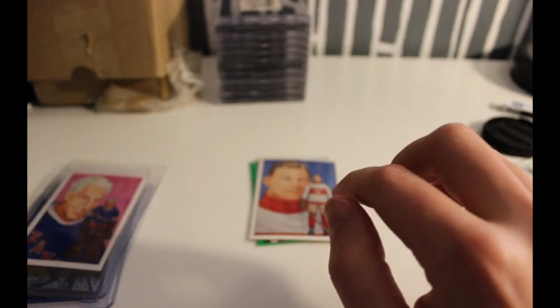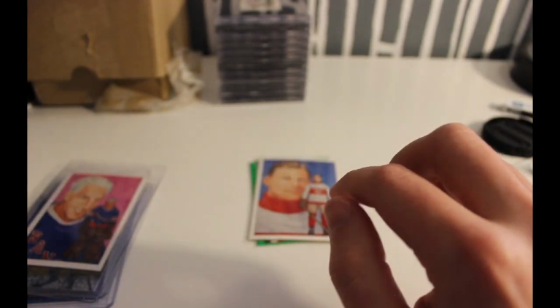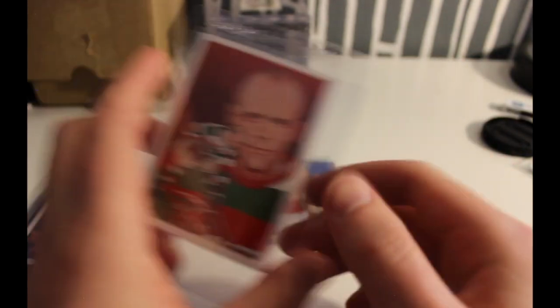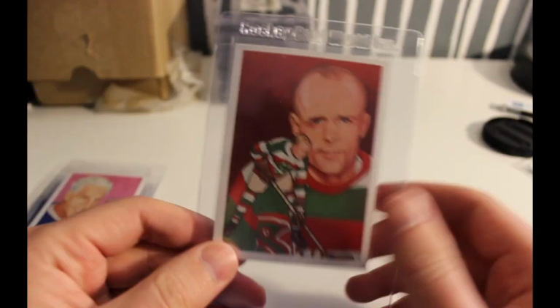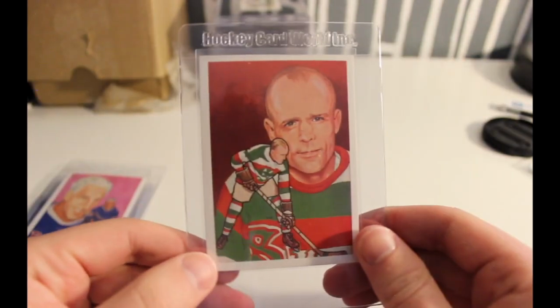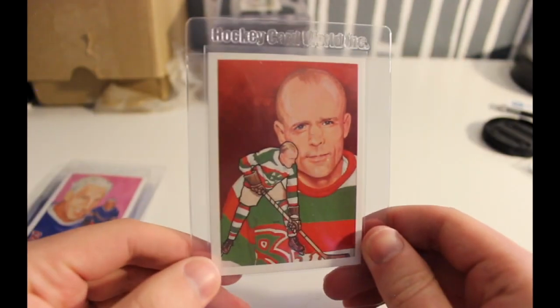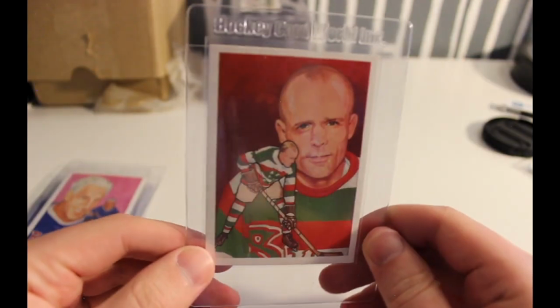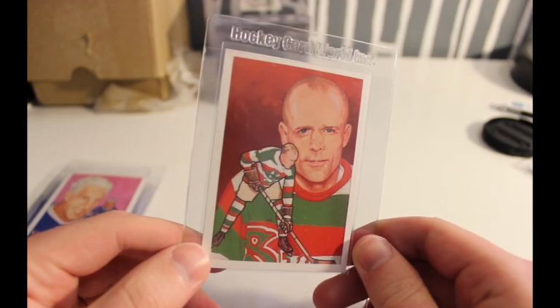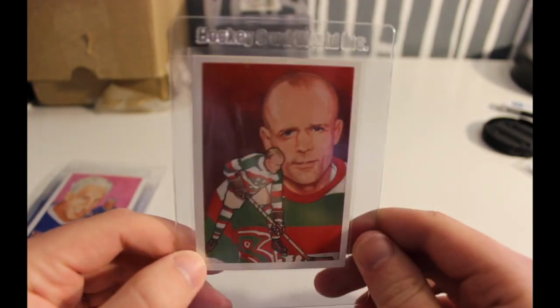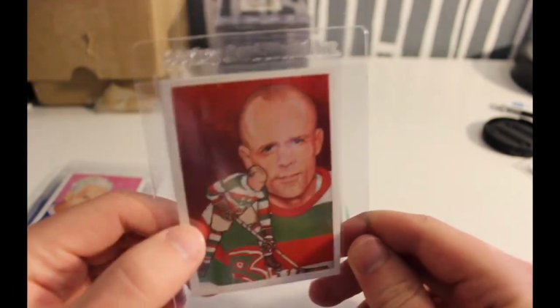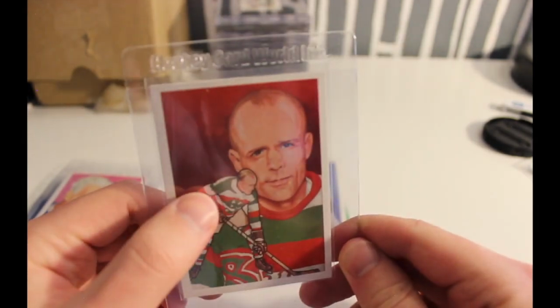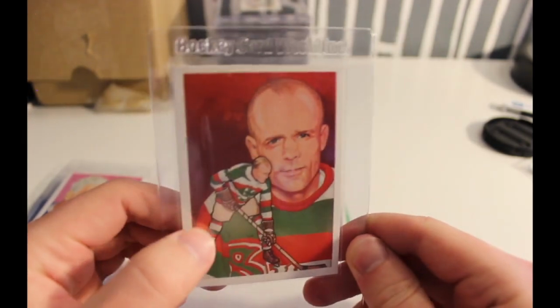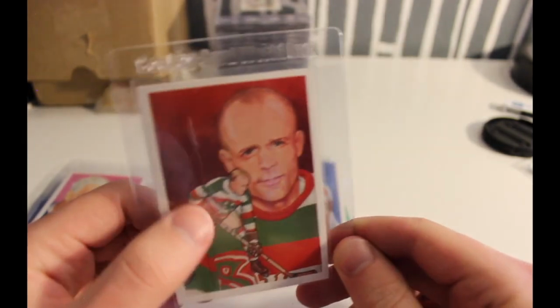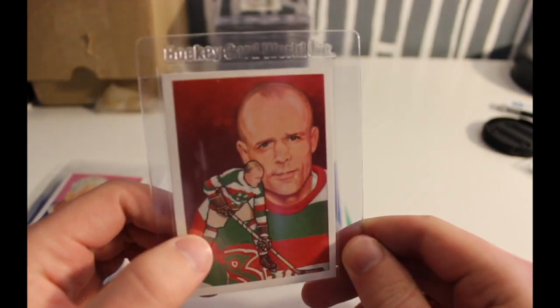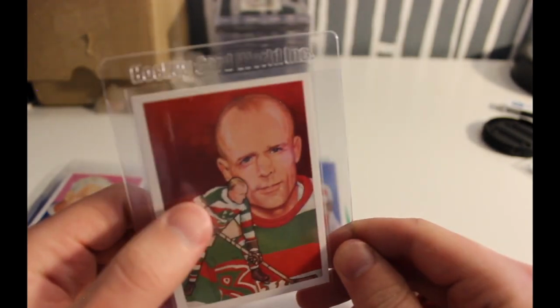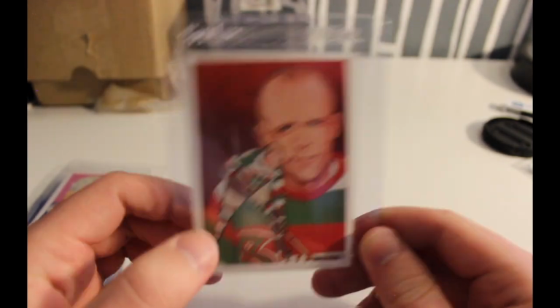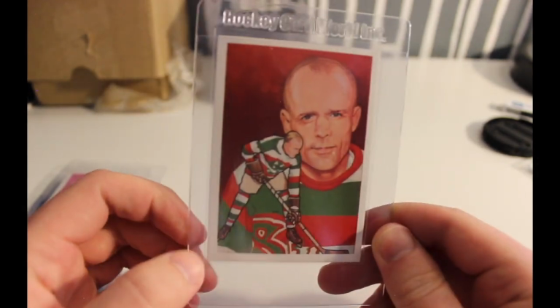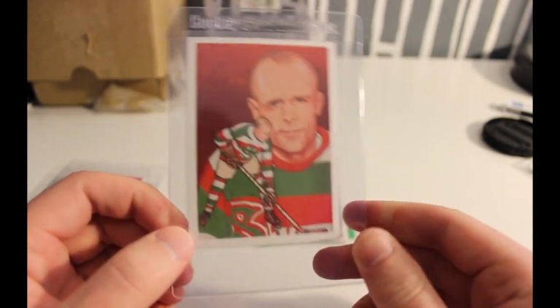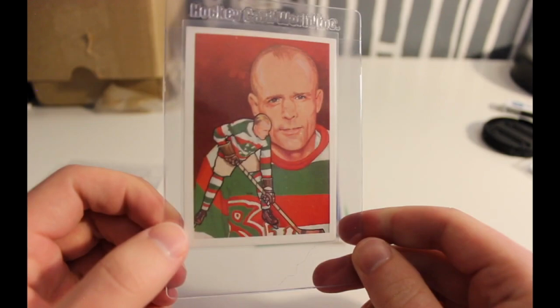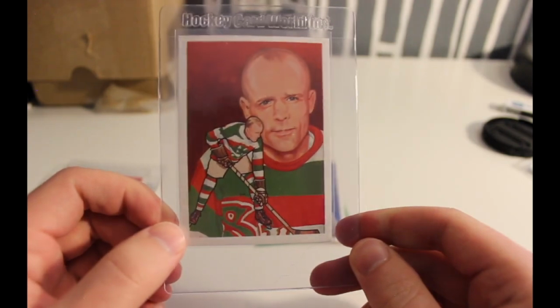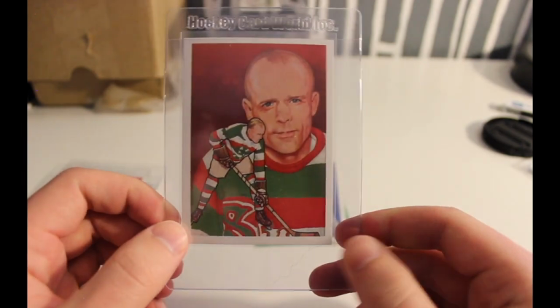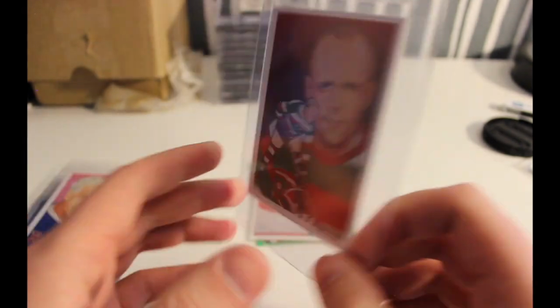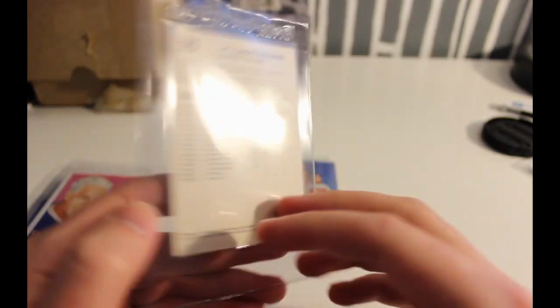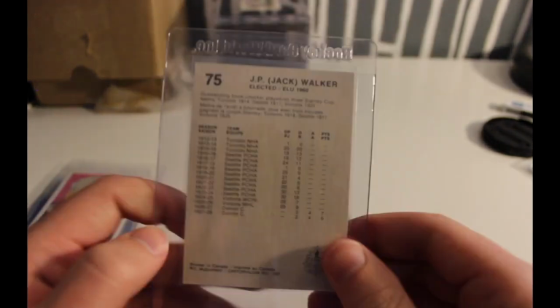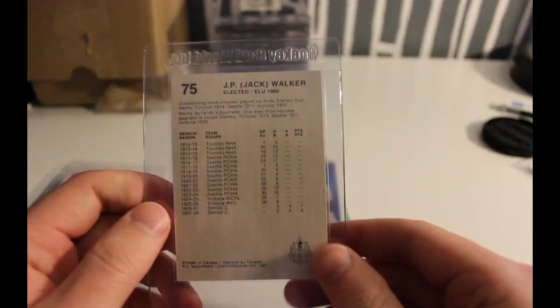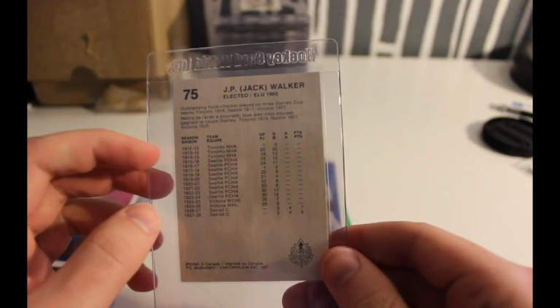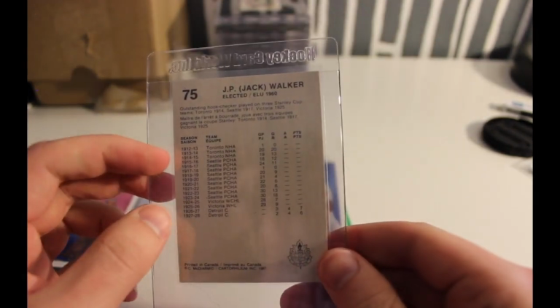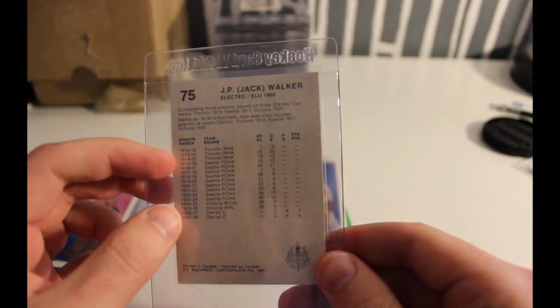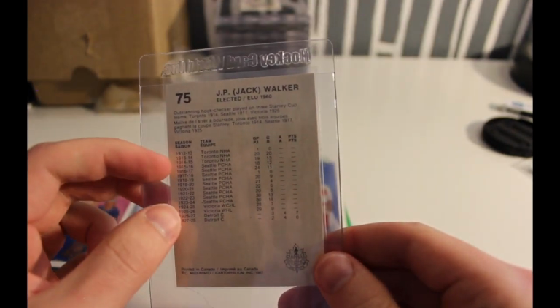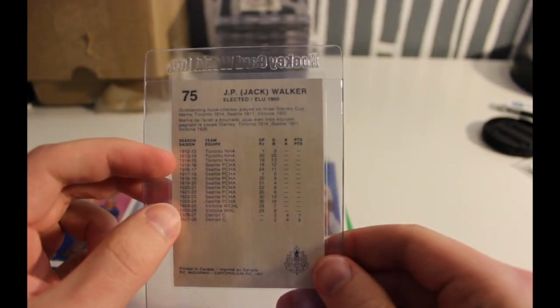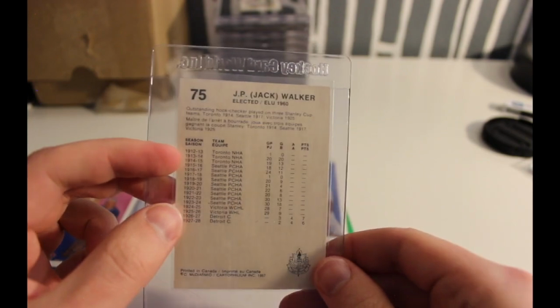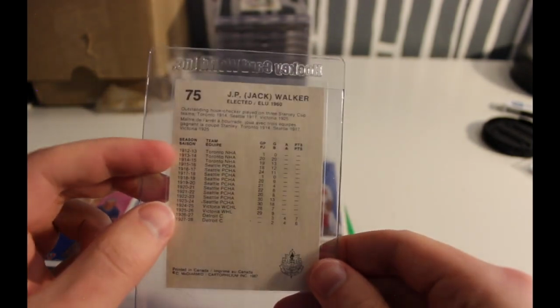This next one — Jack Walker — I think is super cool because there aren't many cards out there that have the full green, red, and white of the Seattle Metropolitans jersey. As you can see, he spent a good chunk of his career in Seattle.